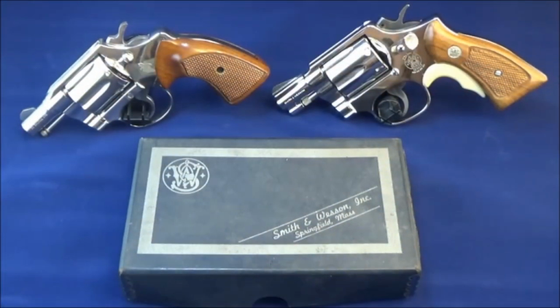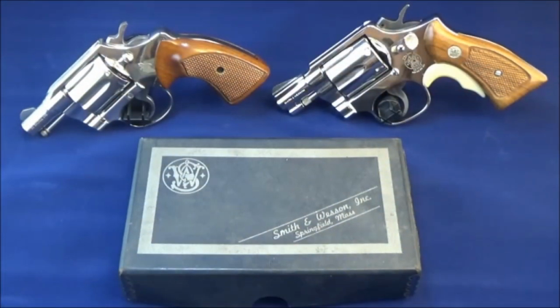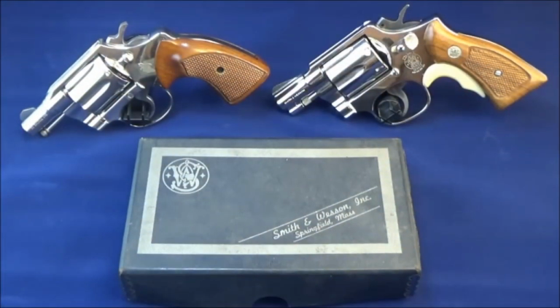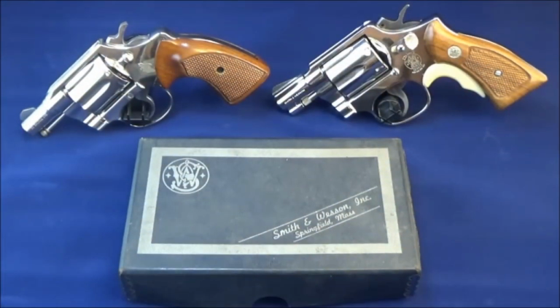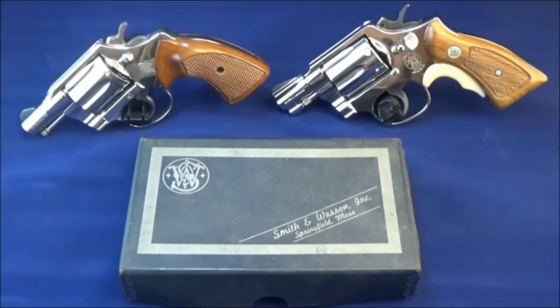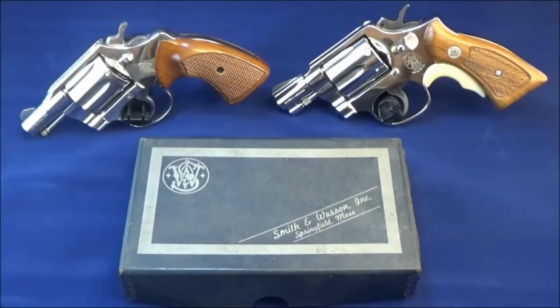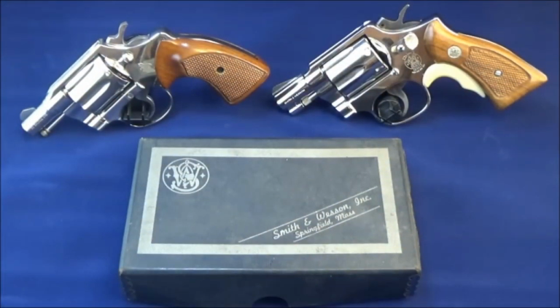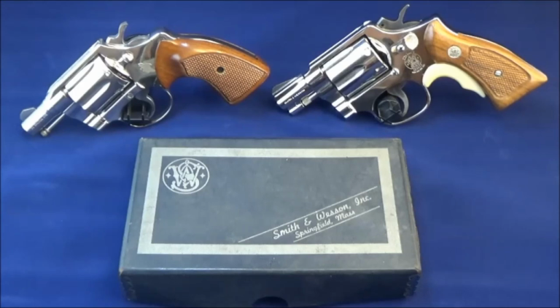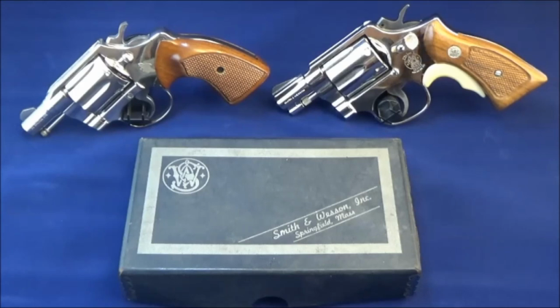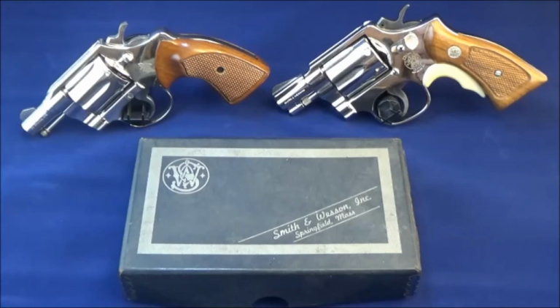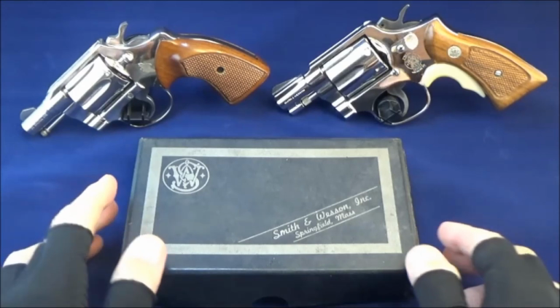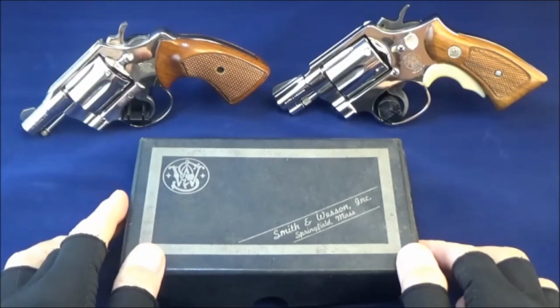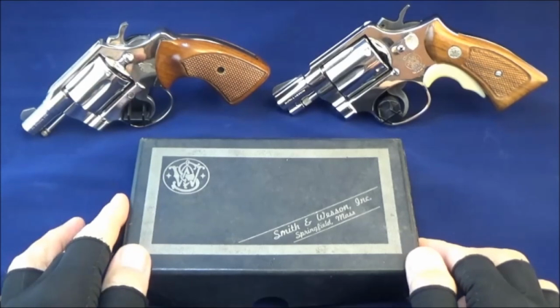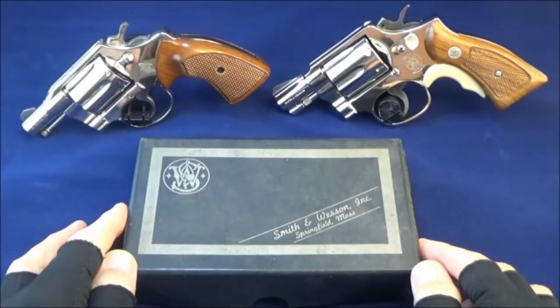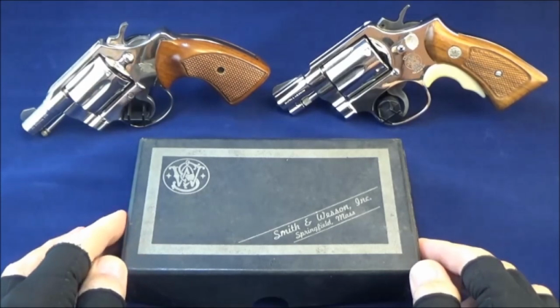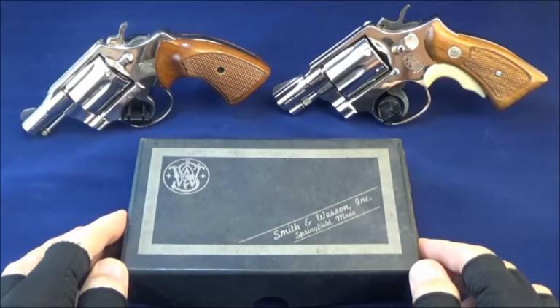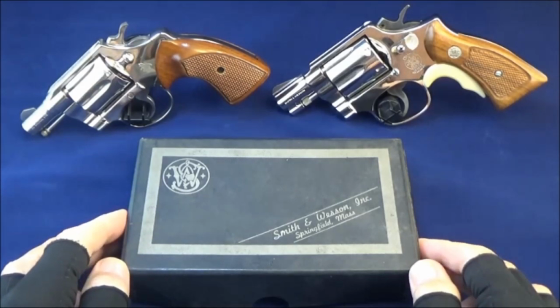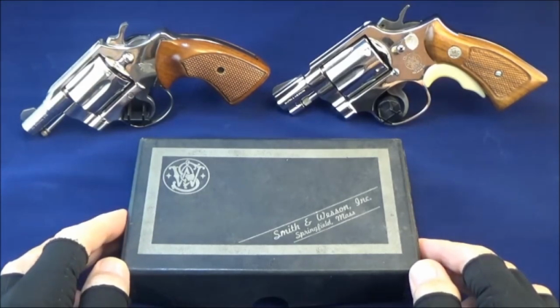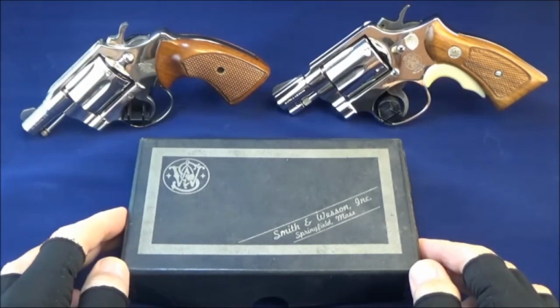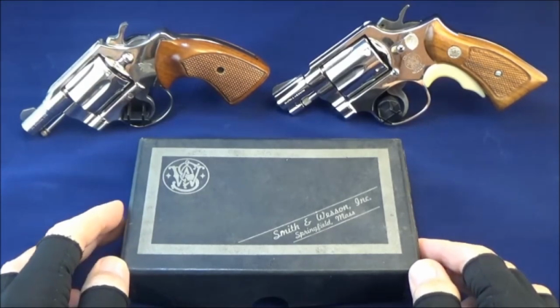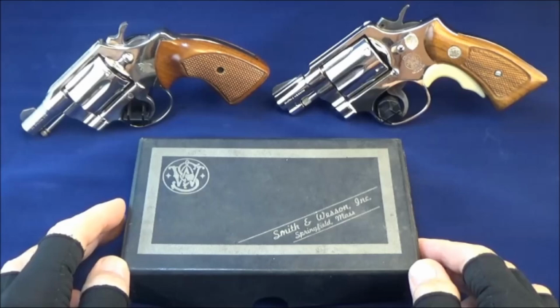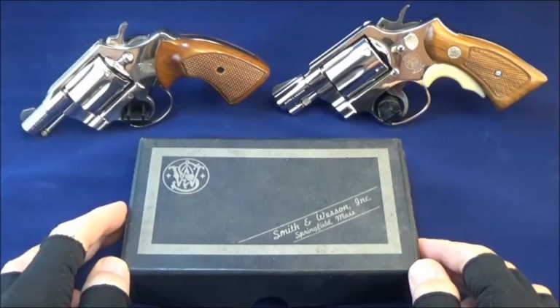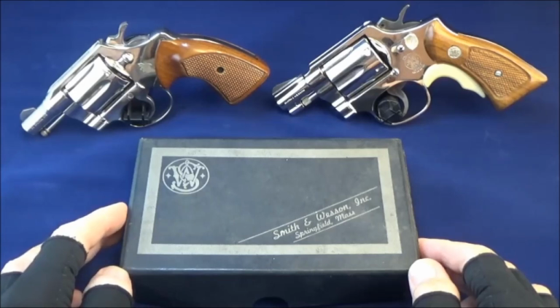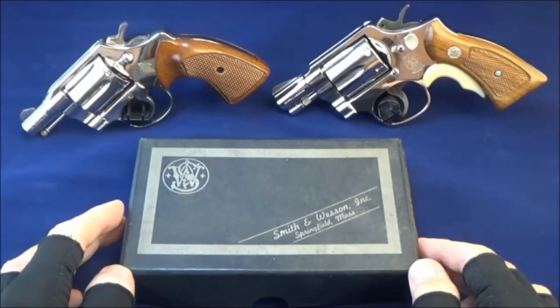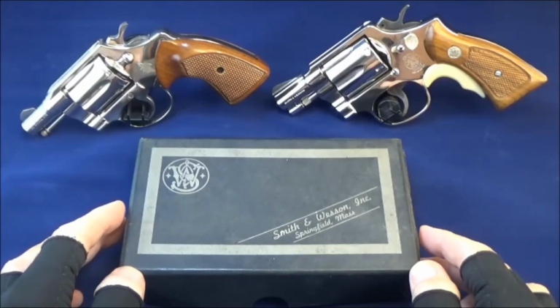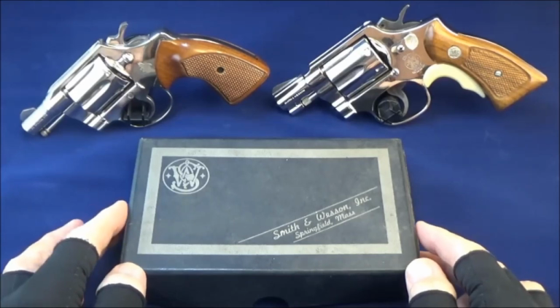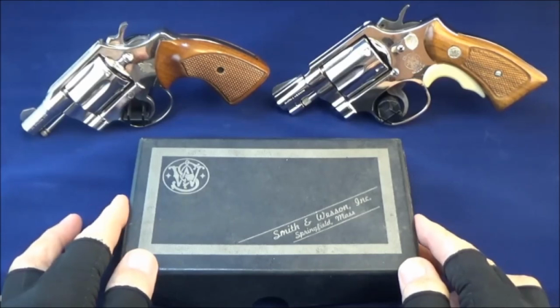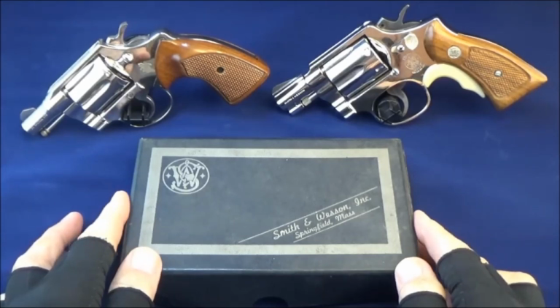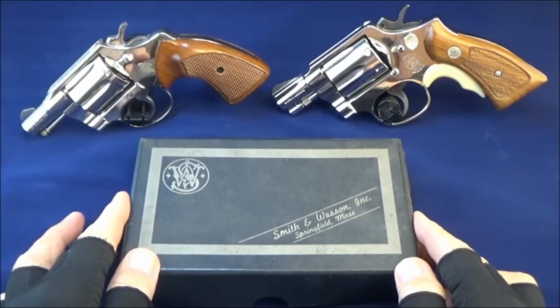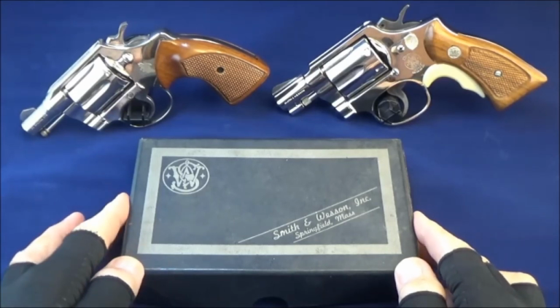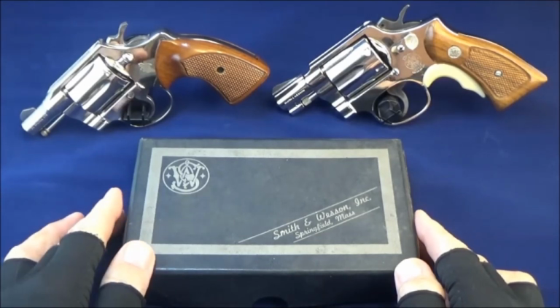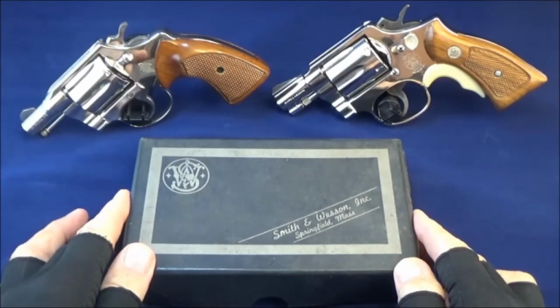Hello gun aficionados and gun enthusiasts. Today we're going to be comparing three guns that all have something in common — they are all aluminum frame revolvers.